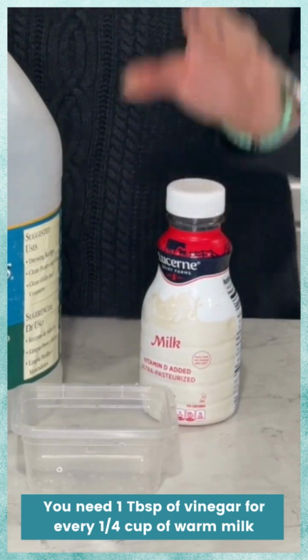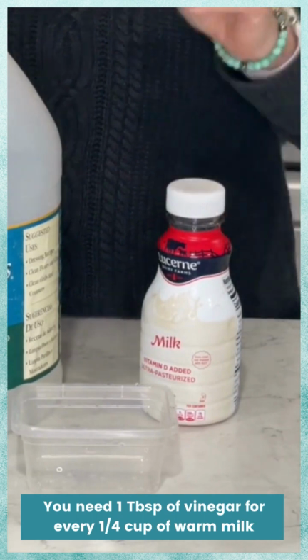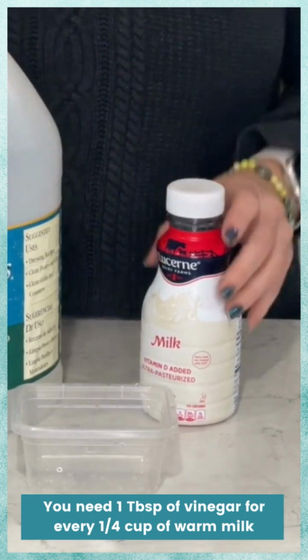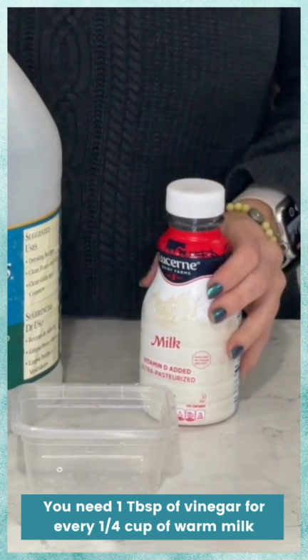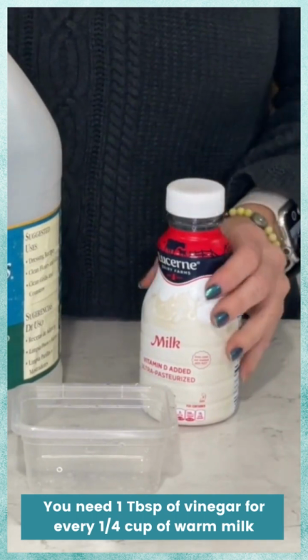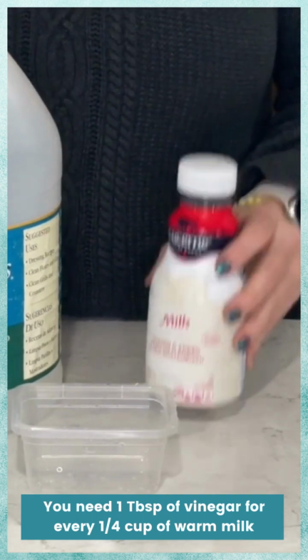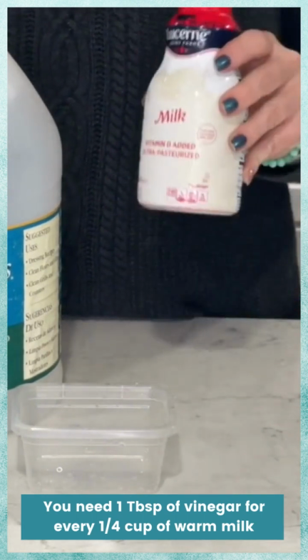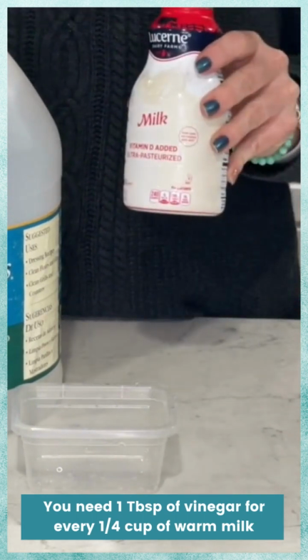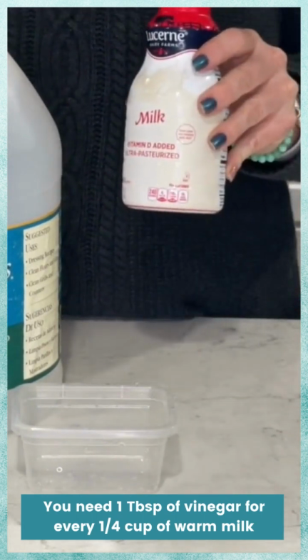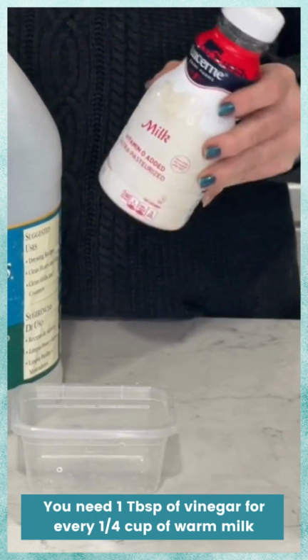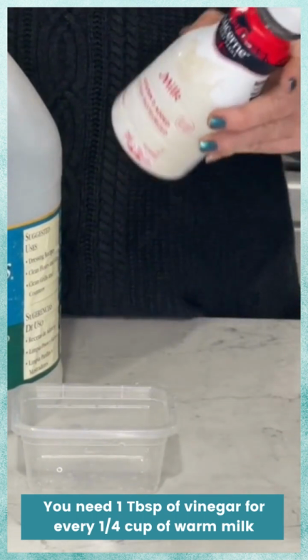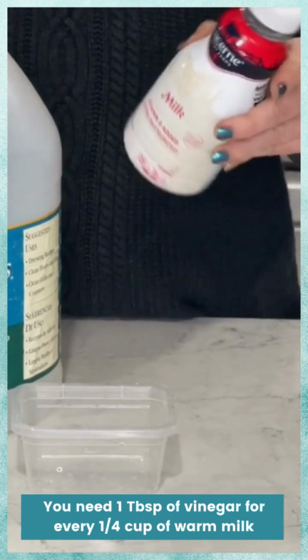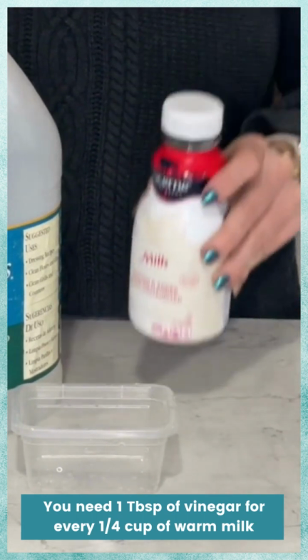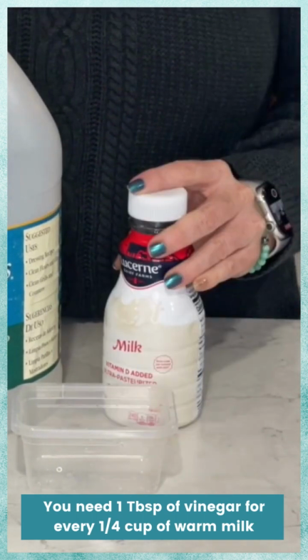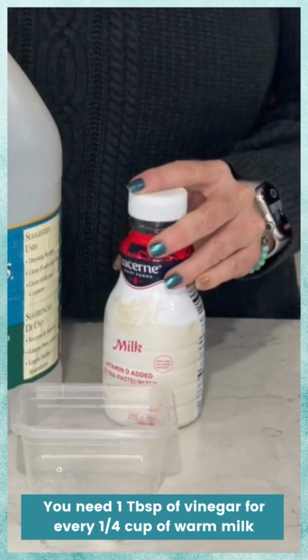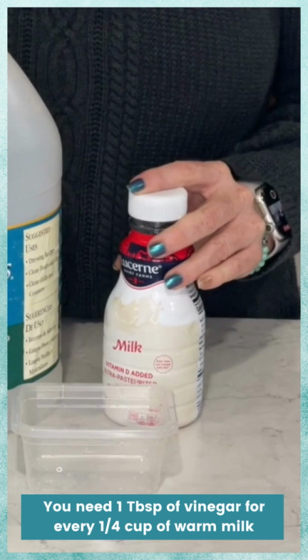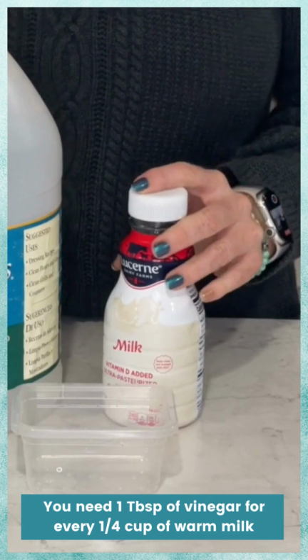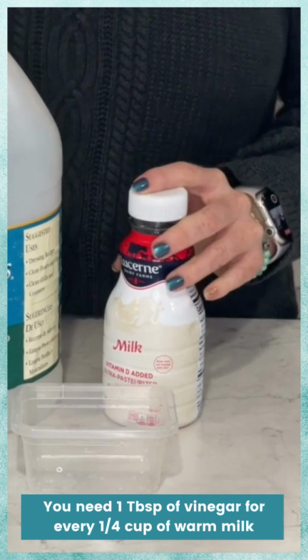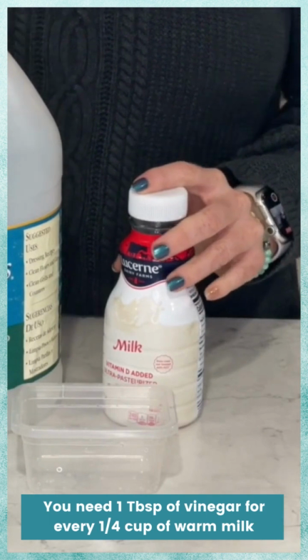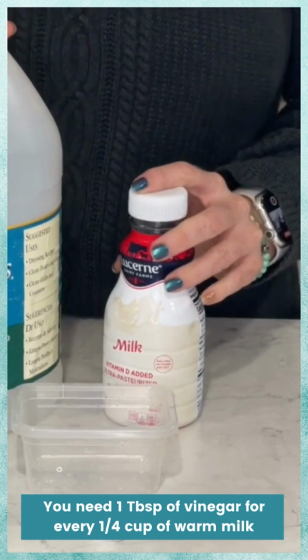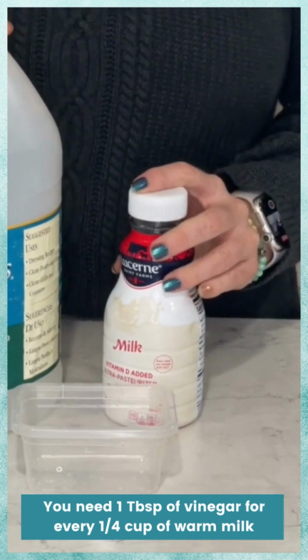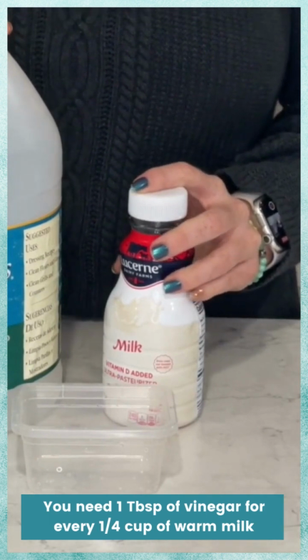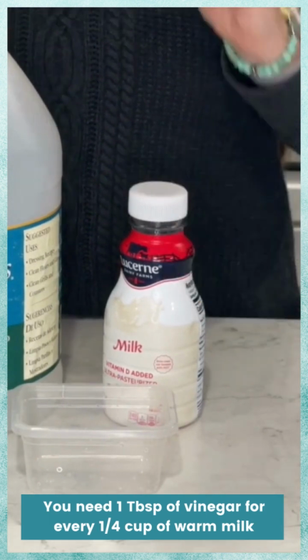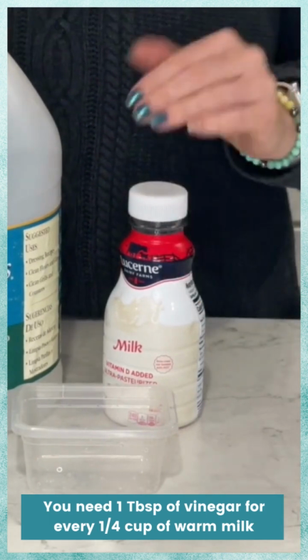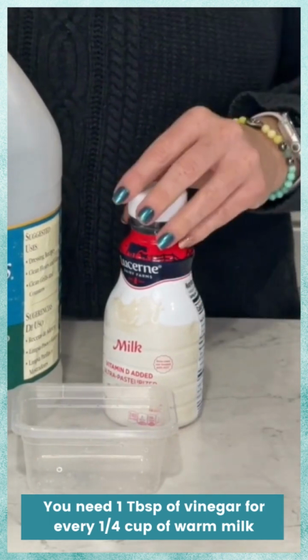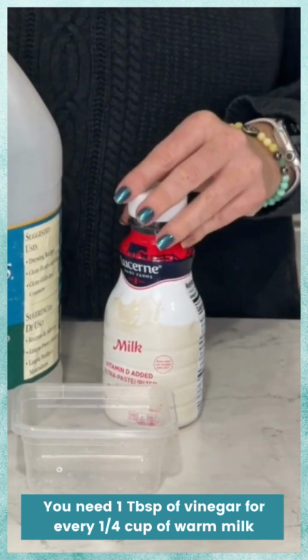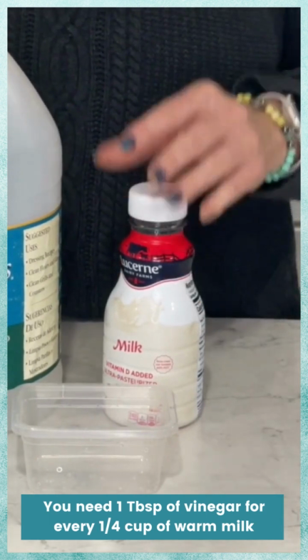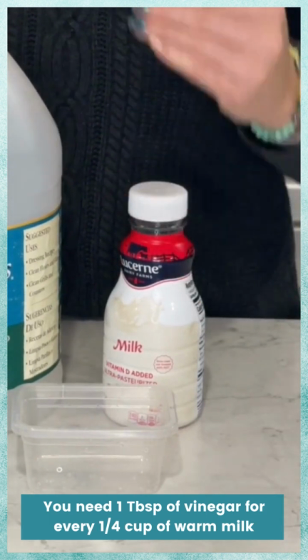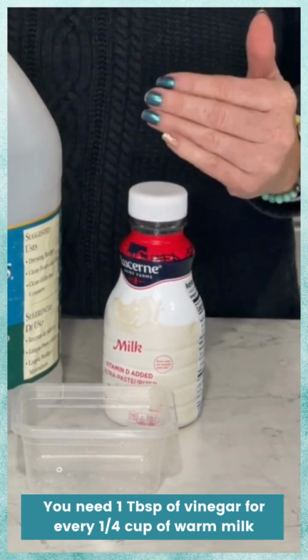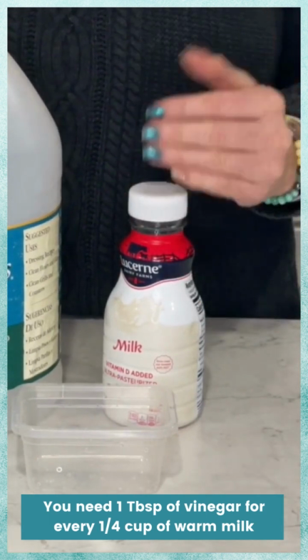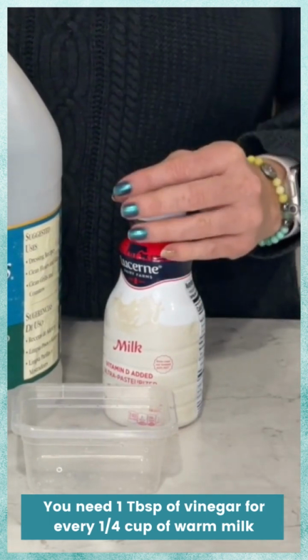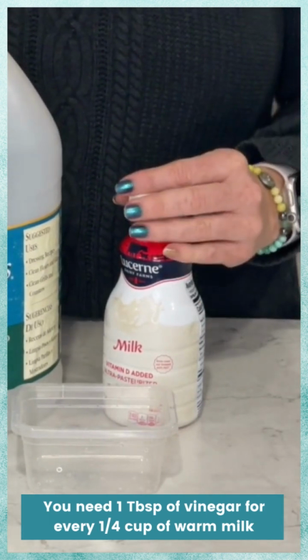The first thing you're going to need to do is heat the milk up. You can just put it in a microwave safe bowl or heat it right on the stove. You want the milk to be warm in temperature.